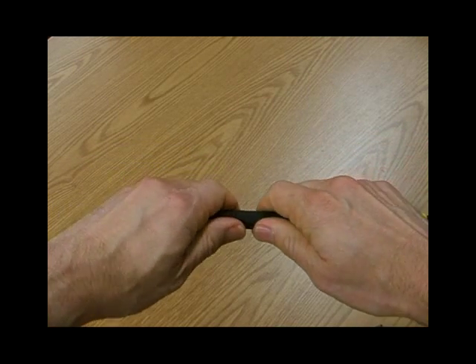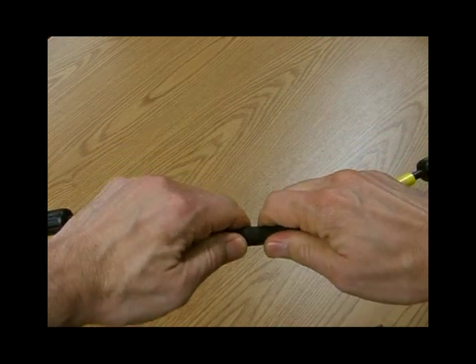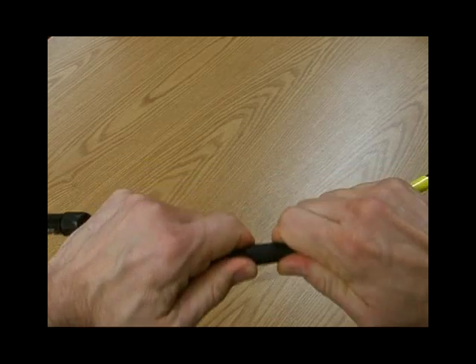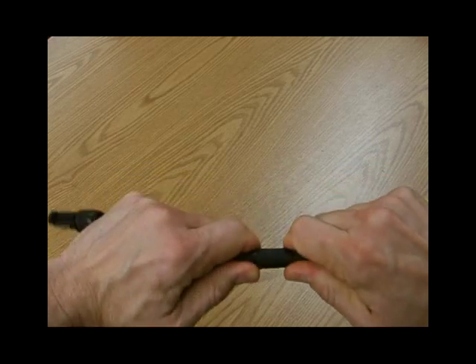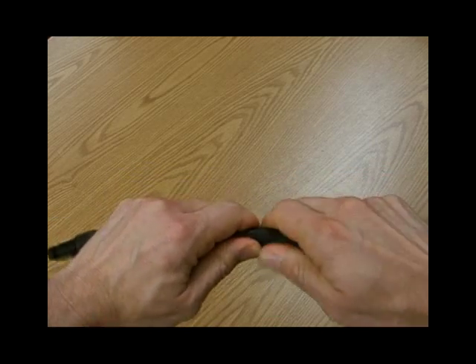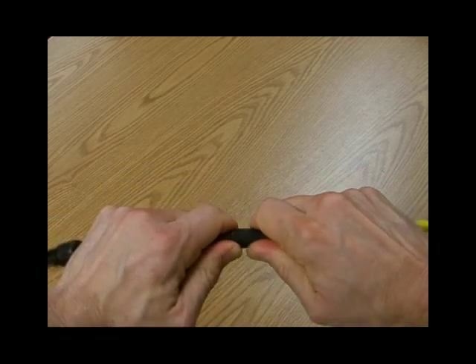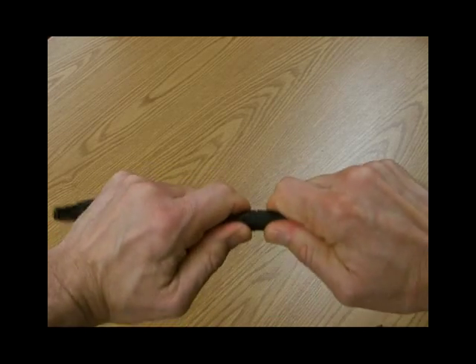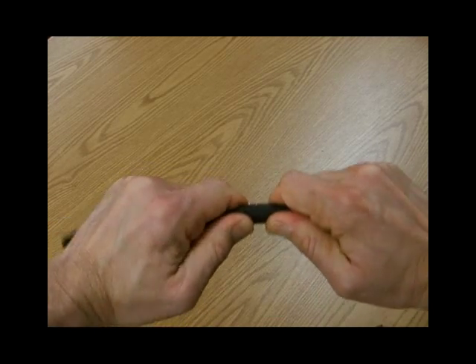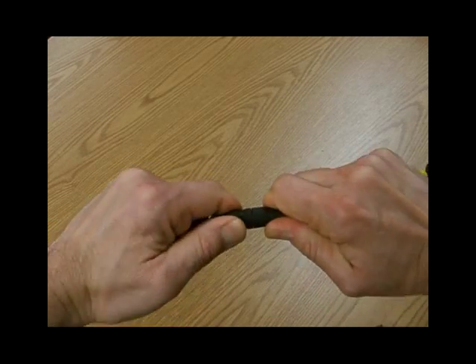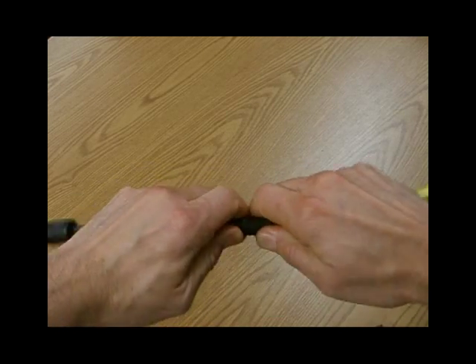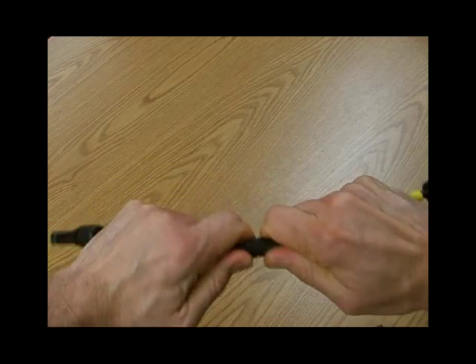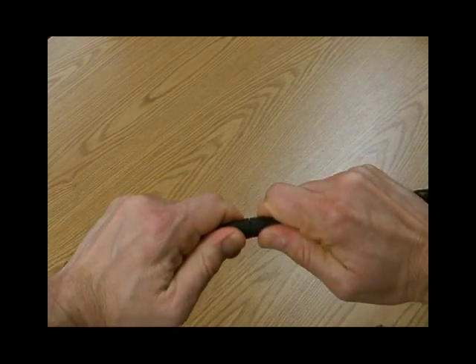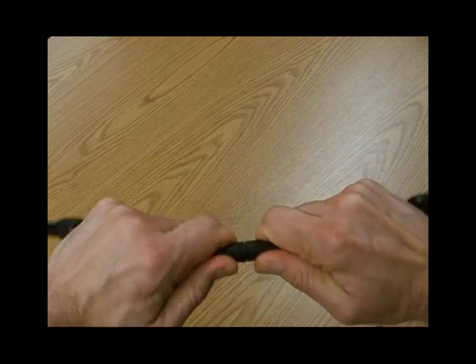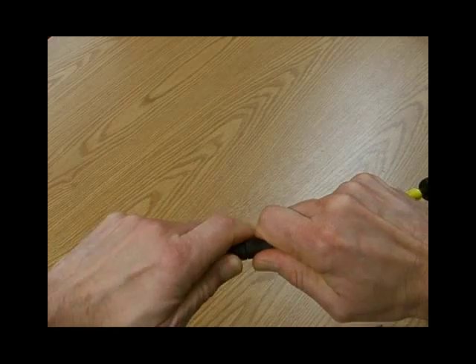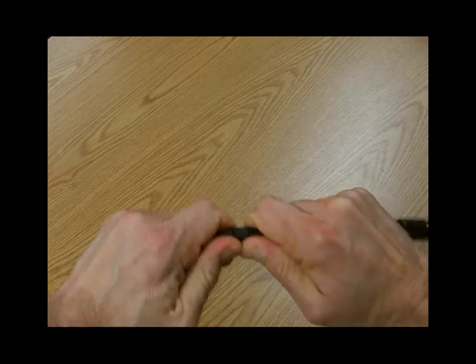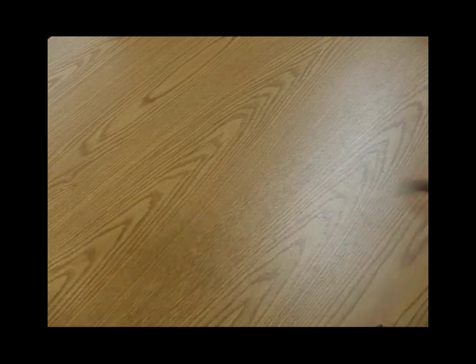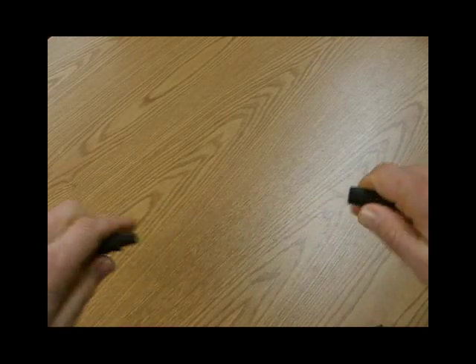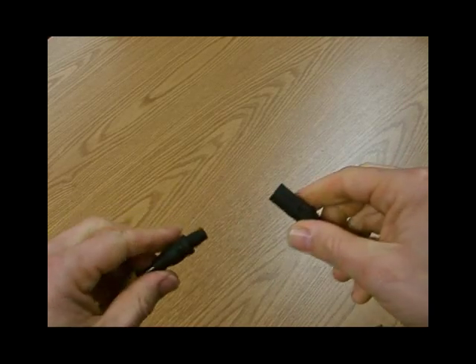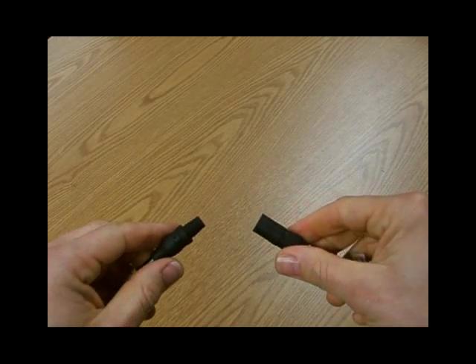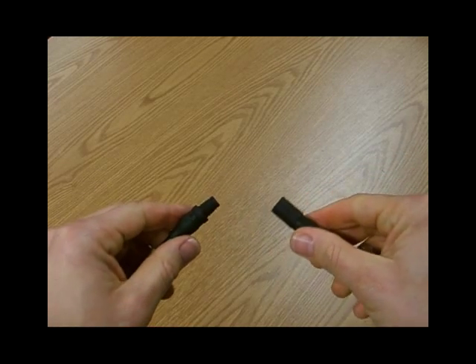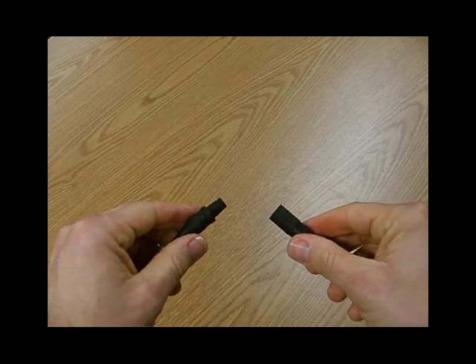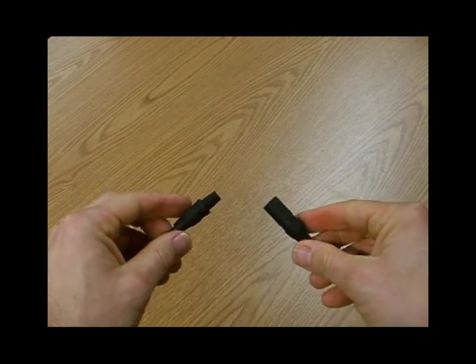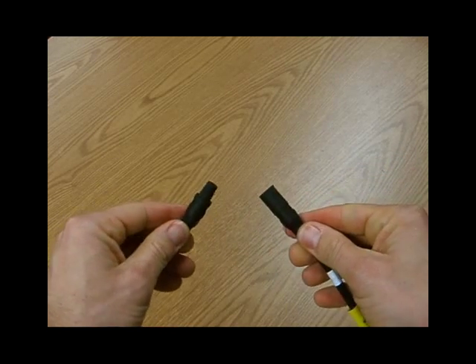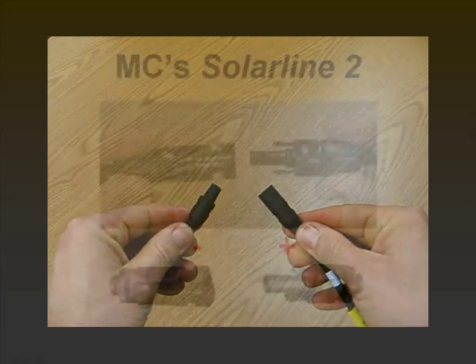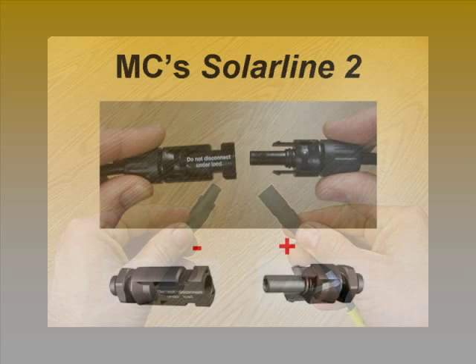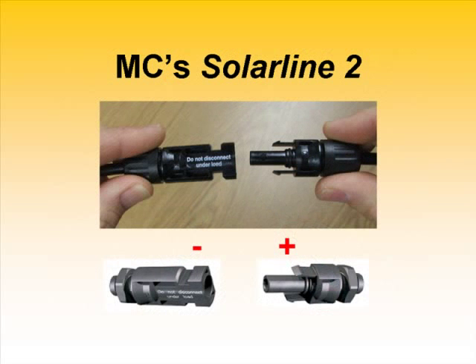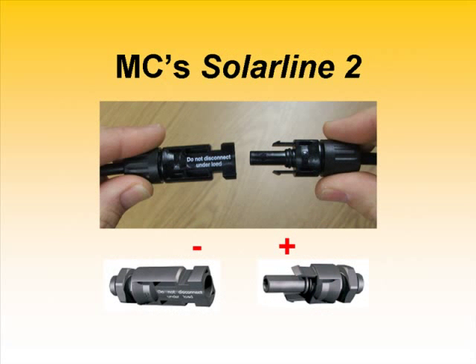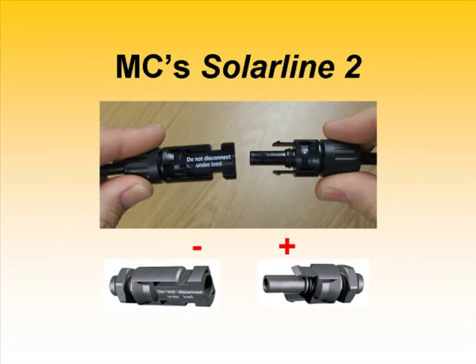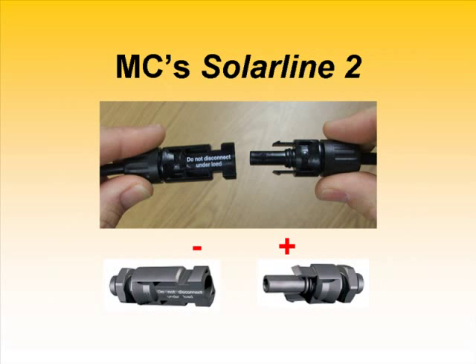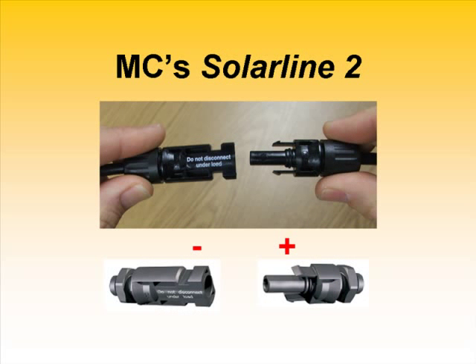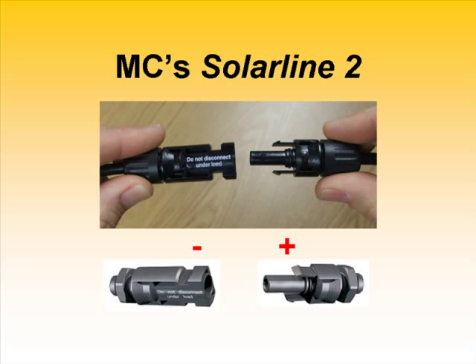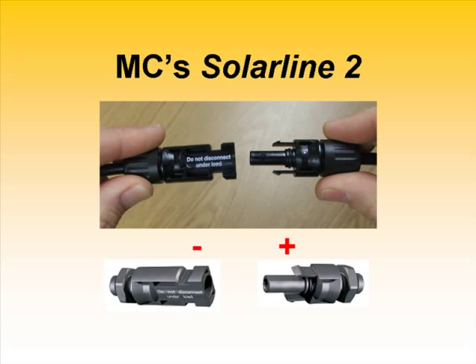Taking them apart requires more effort. After all, these are meant to be weather-tight connections. But there's no harm doing so. Just be careful not to overstress the joints where the MC connectors attach to the cables.